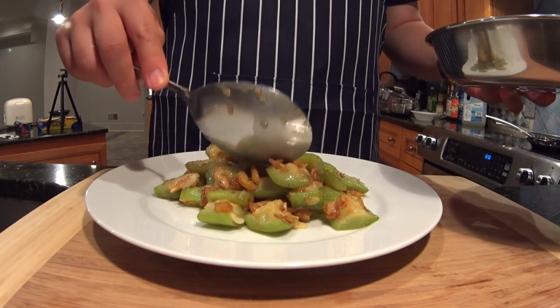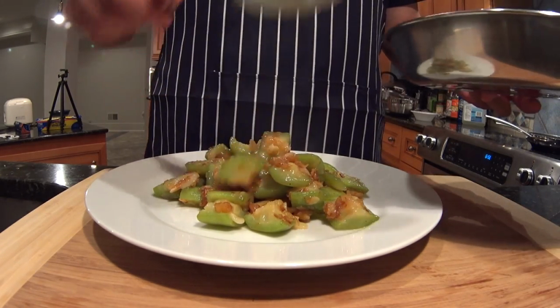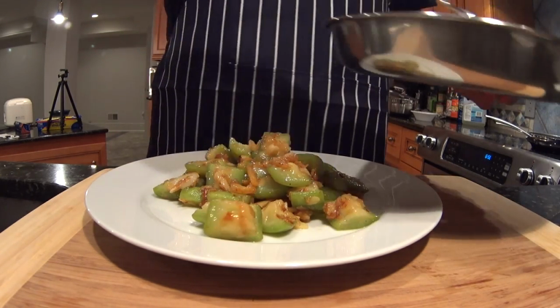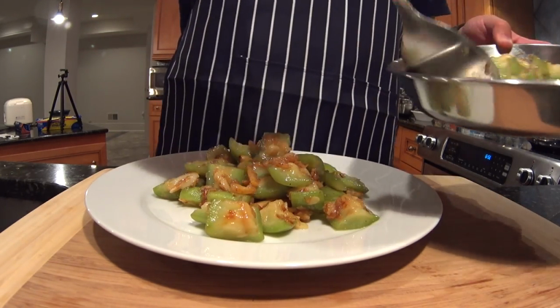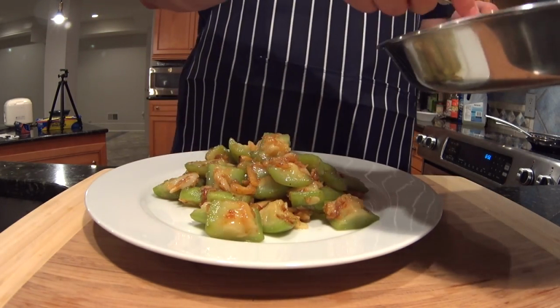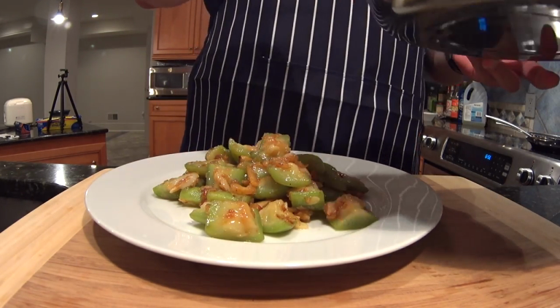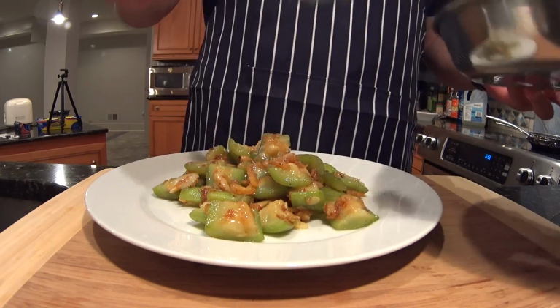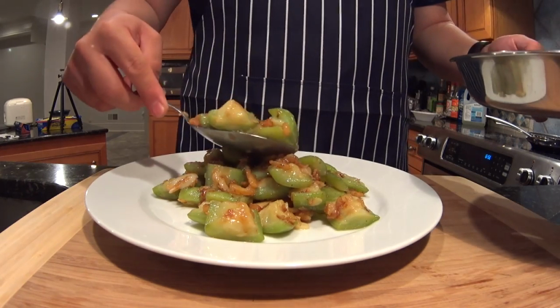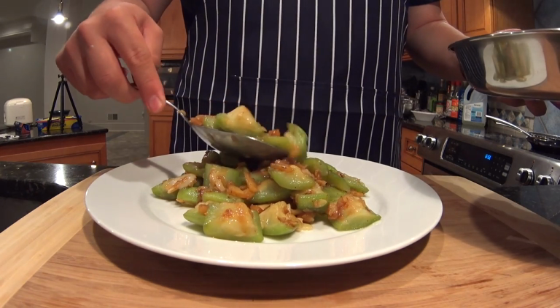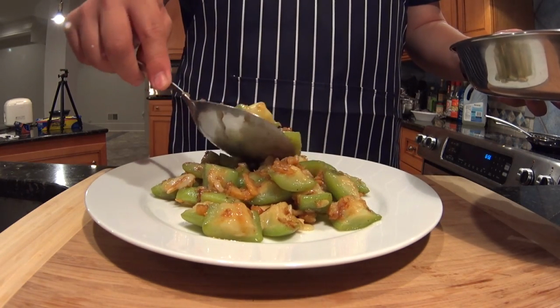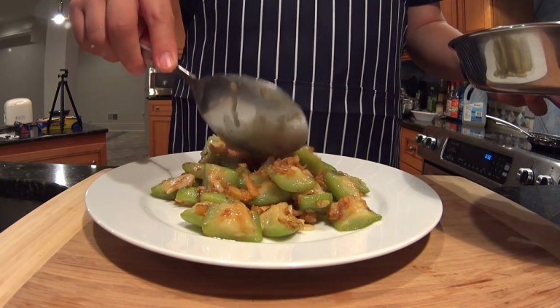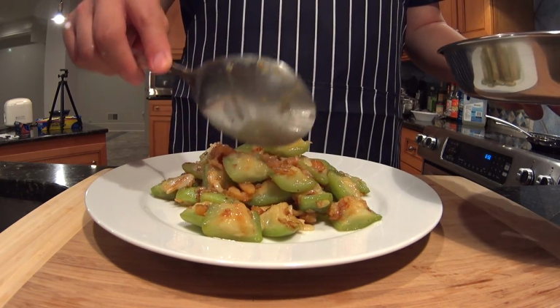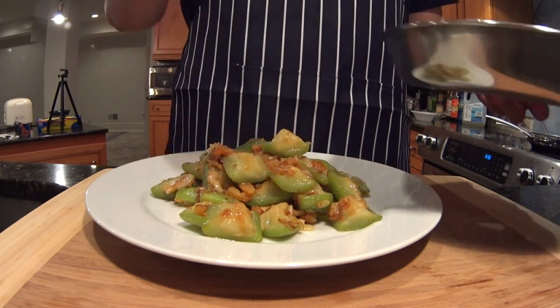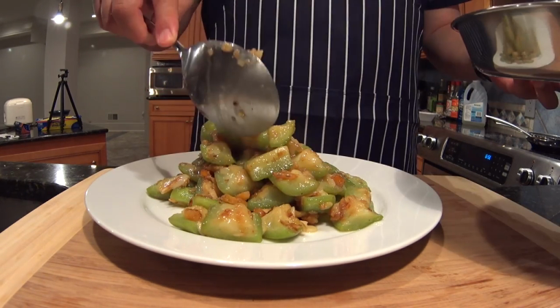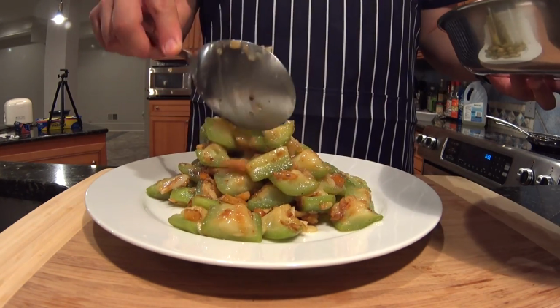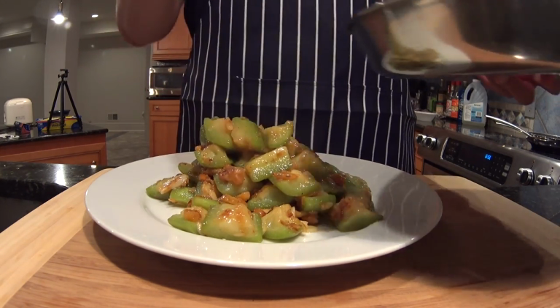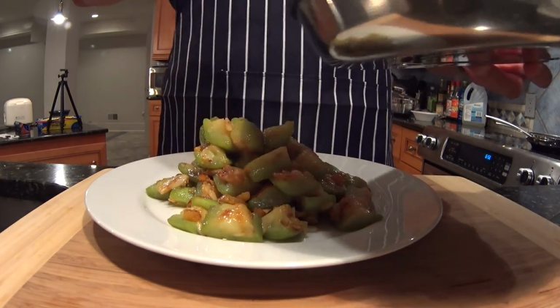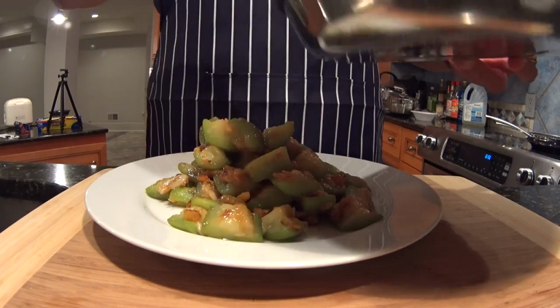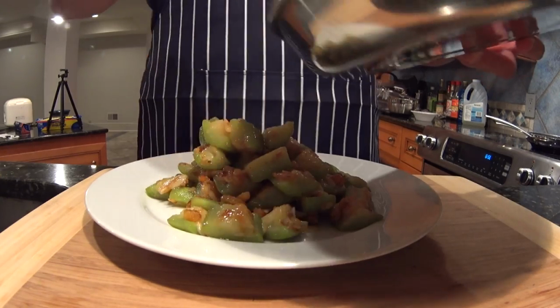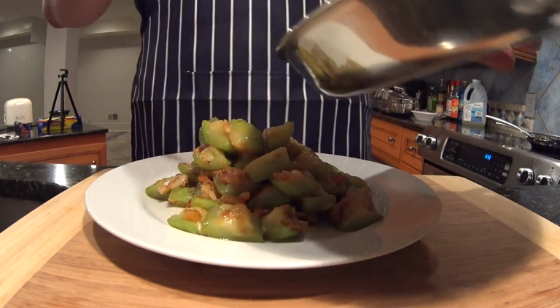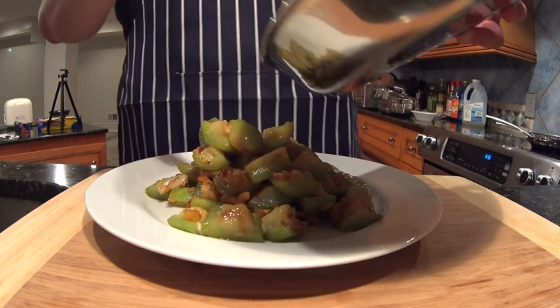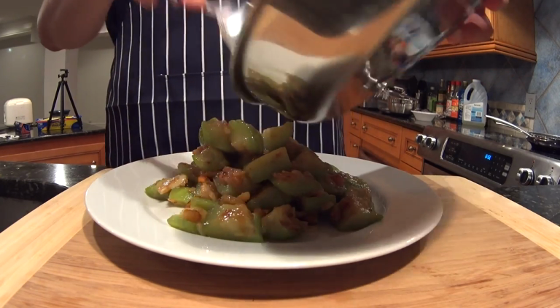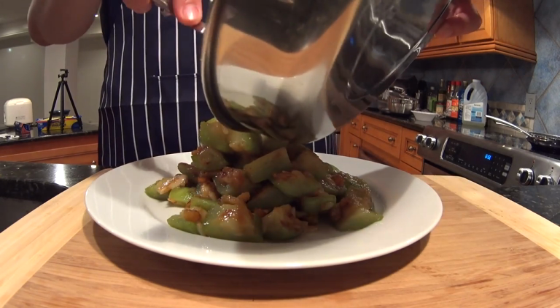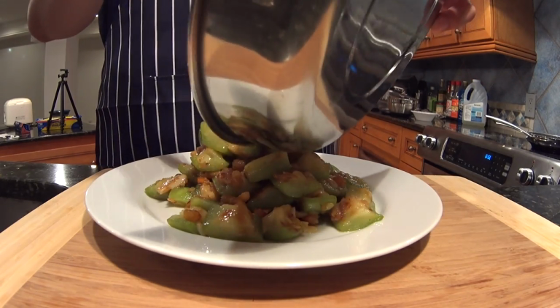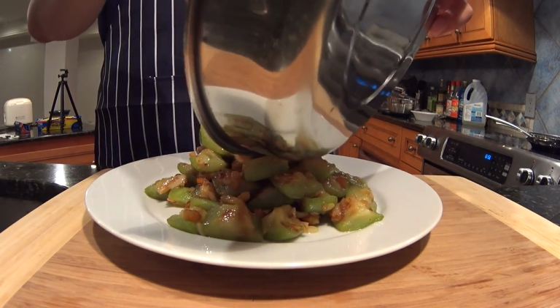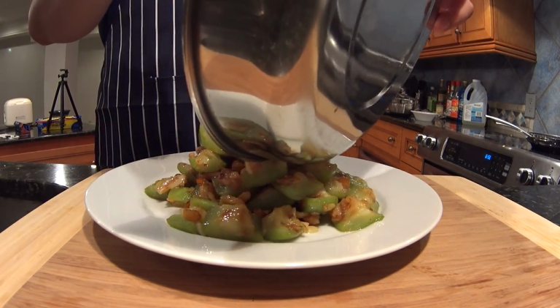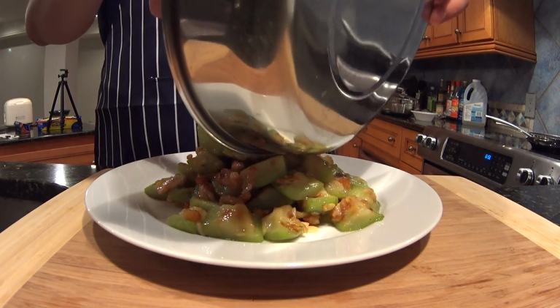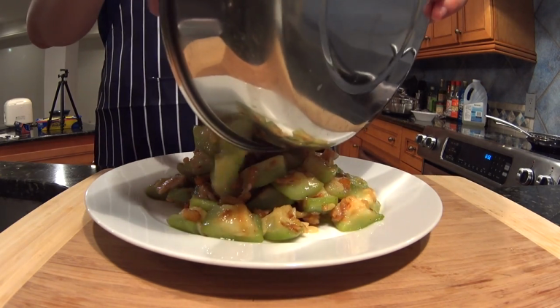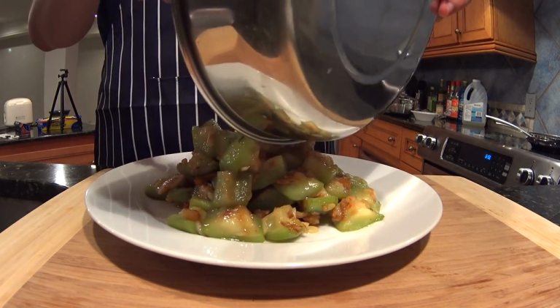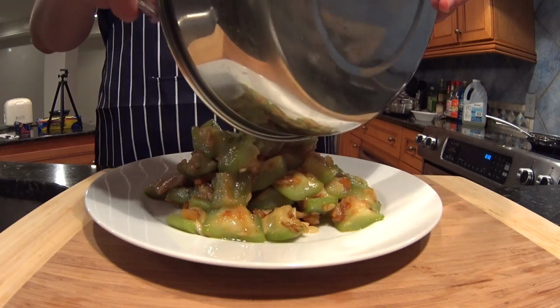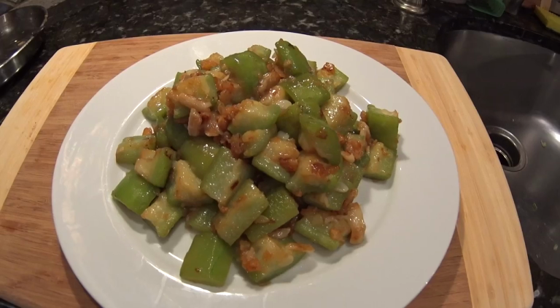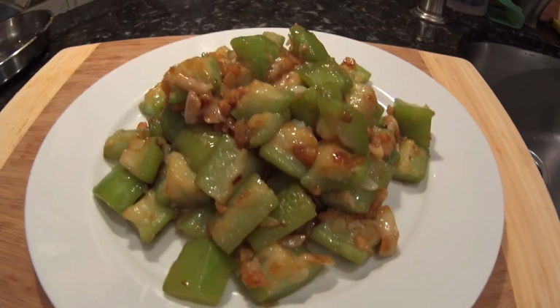You just plate up — no garnish needed, doesn't need anything. It's as simple as it gets. A pretty traditional Taiwanese recipe. I hope you enjoy the video.